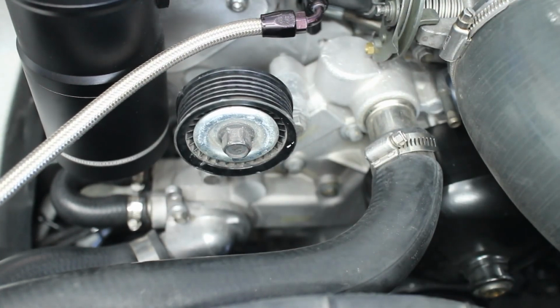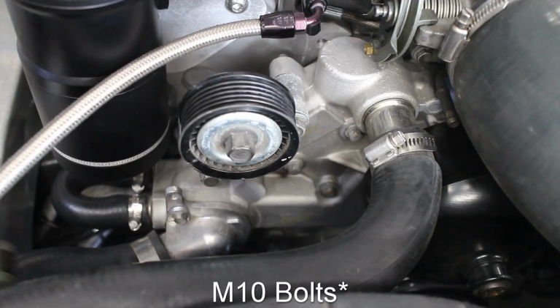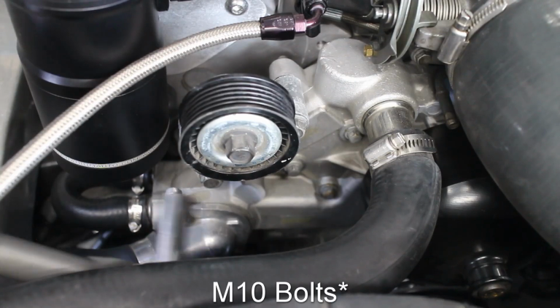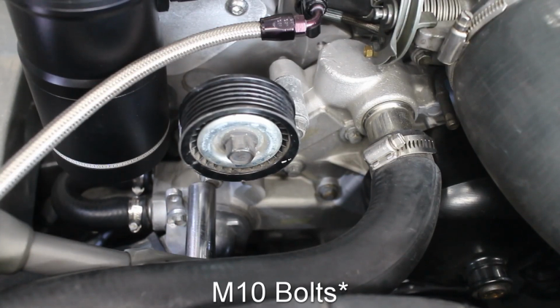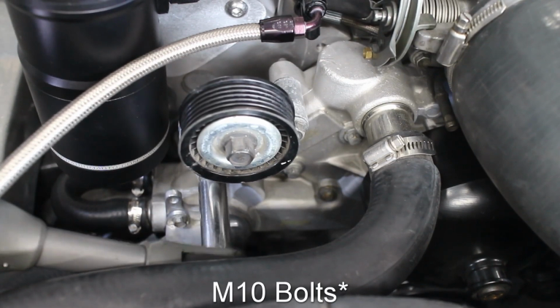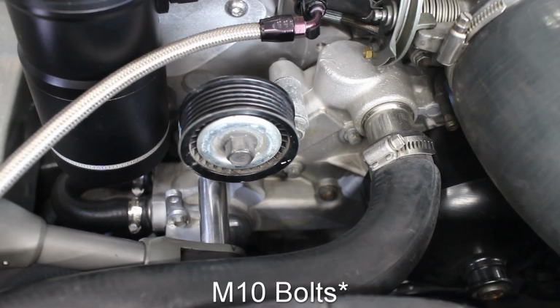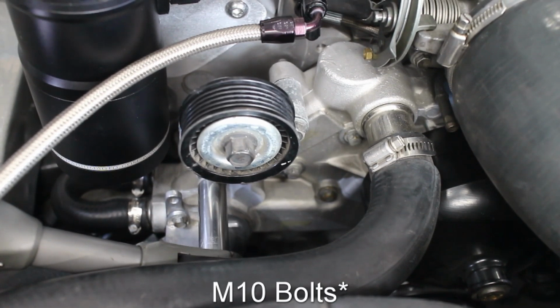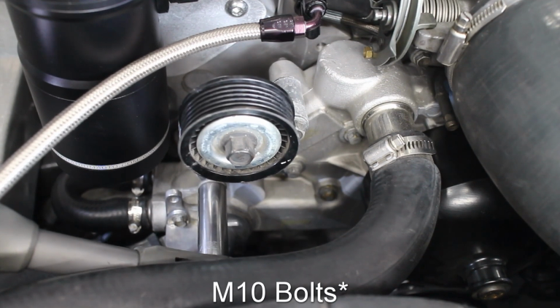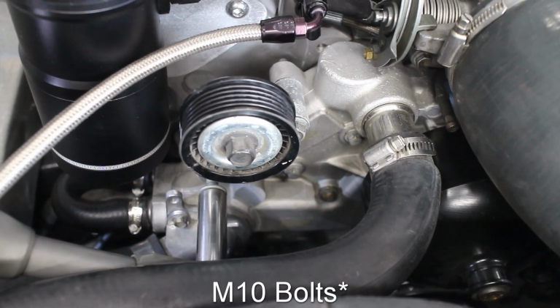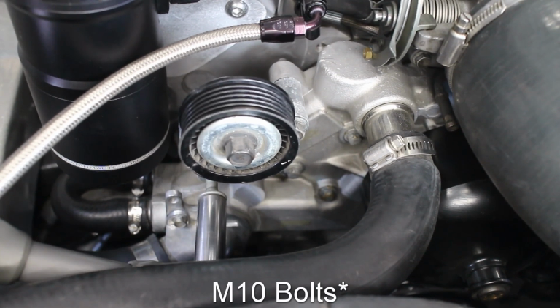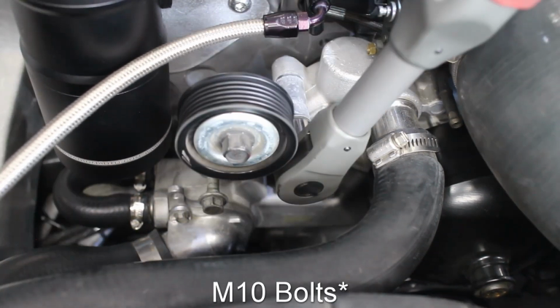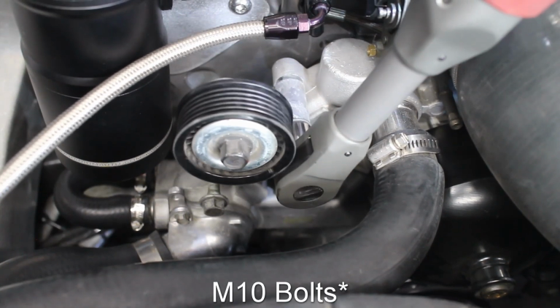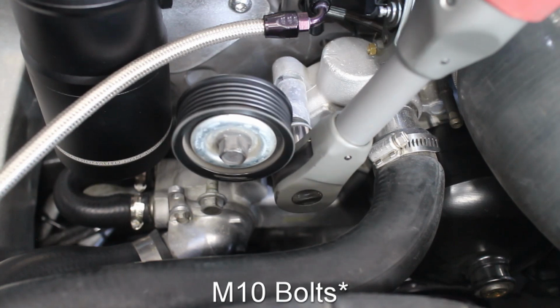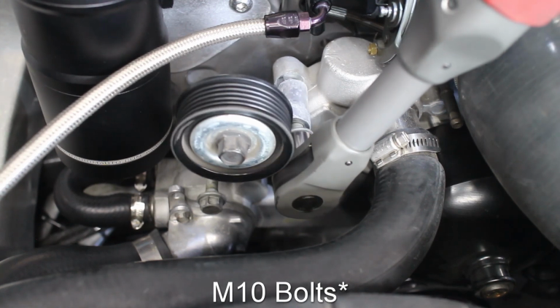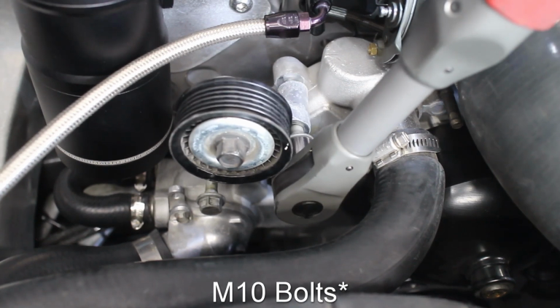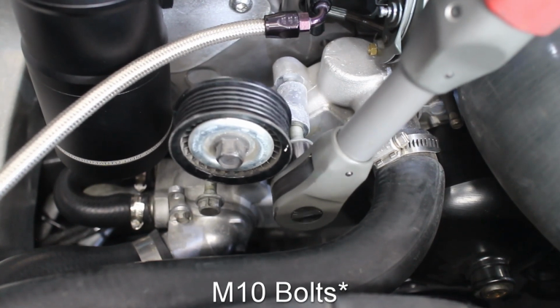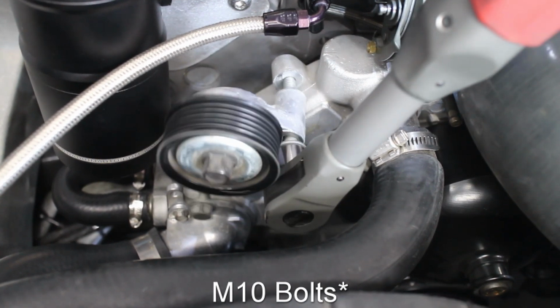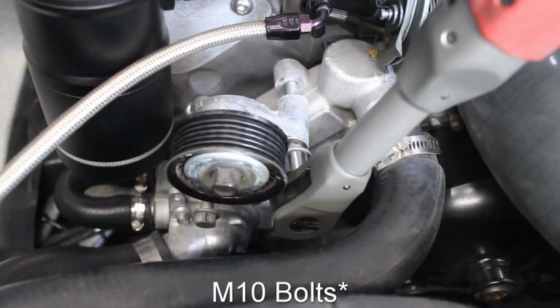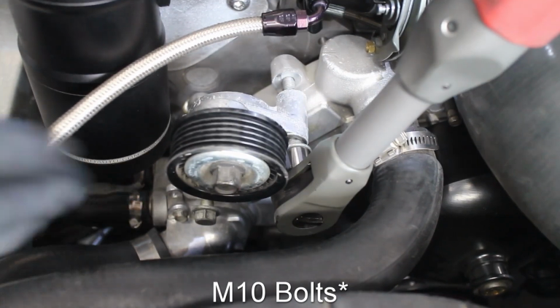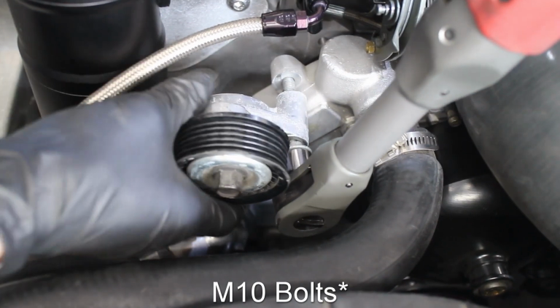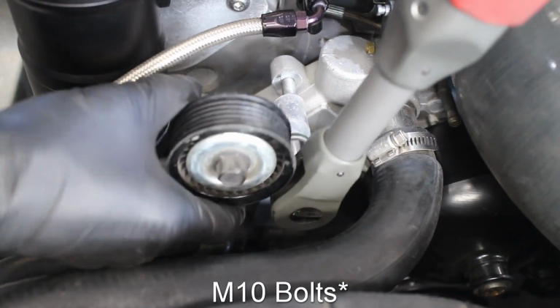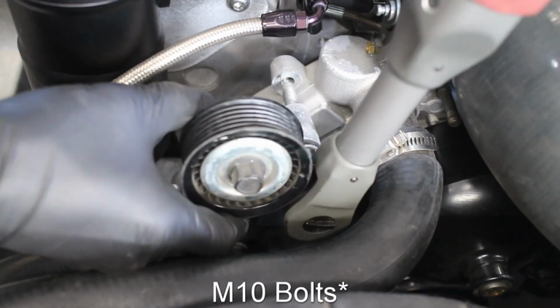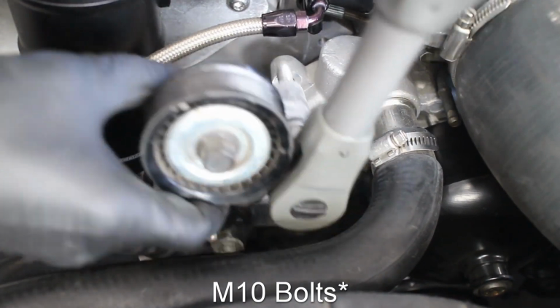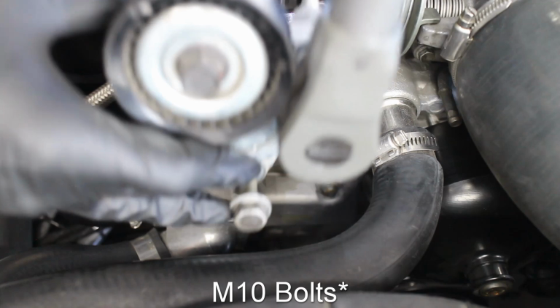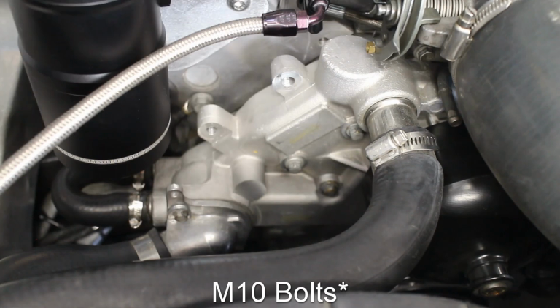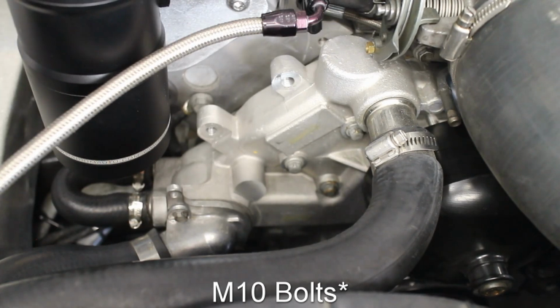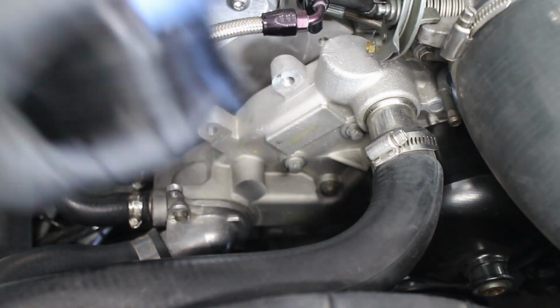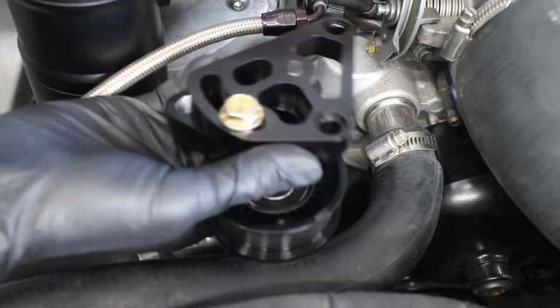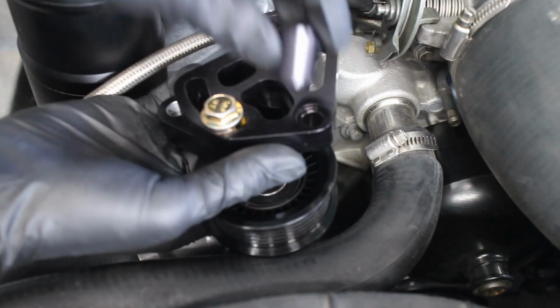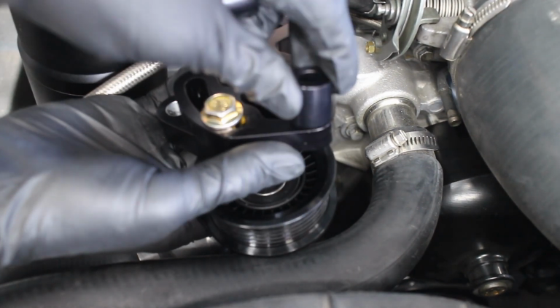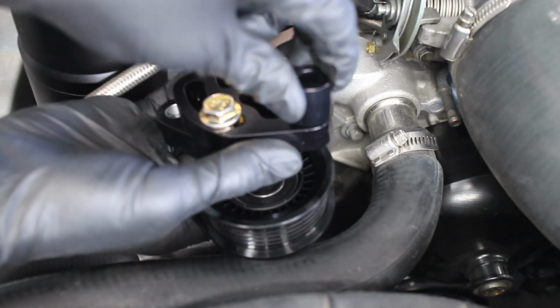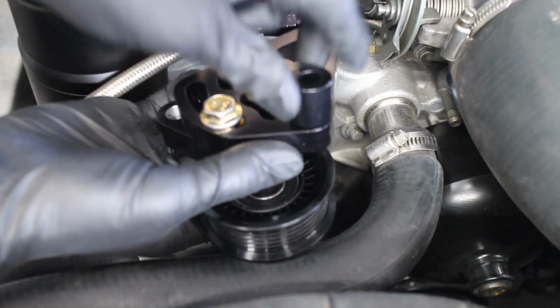The tensioner's M12 bolts are removed. Now the new tensioner and the two spacers are installed.